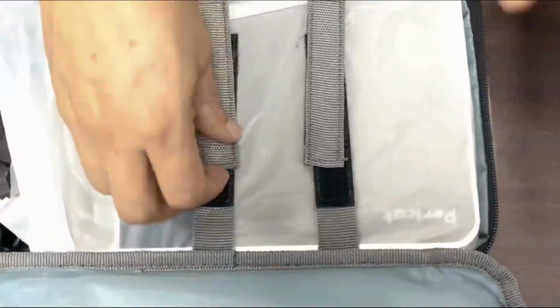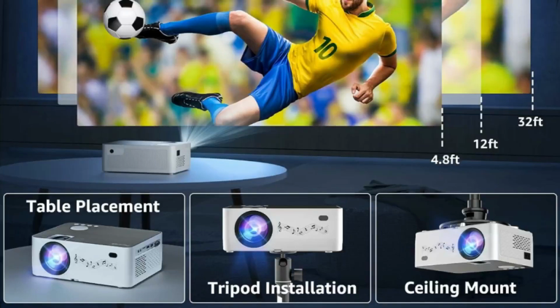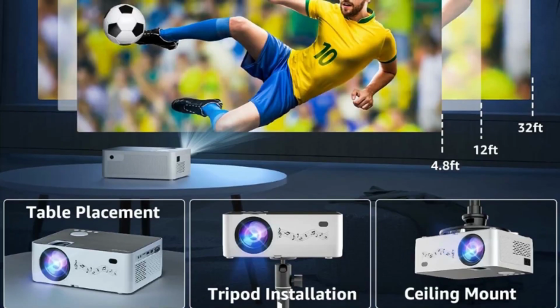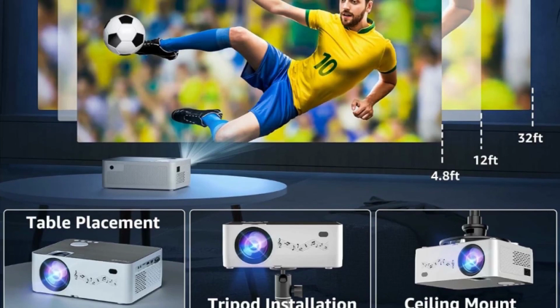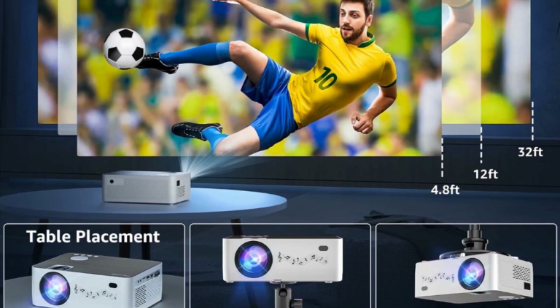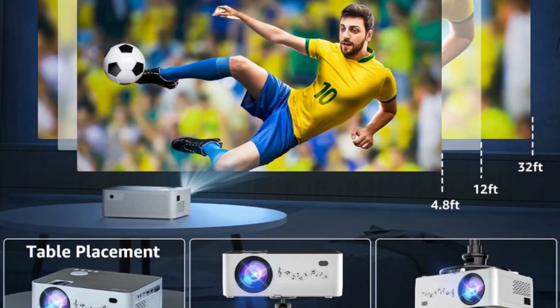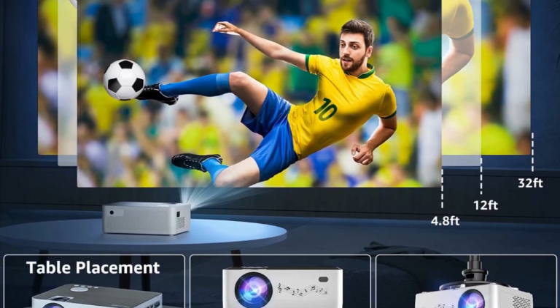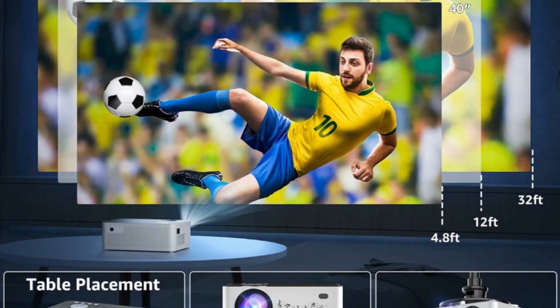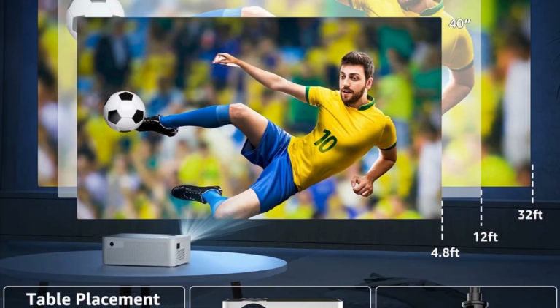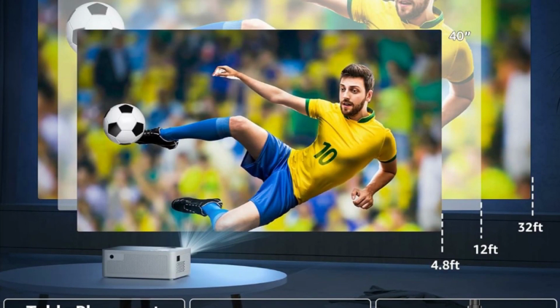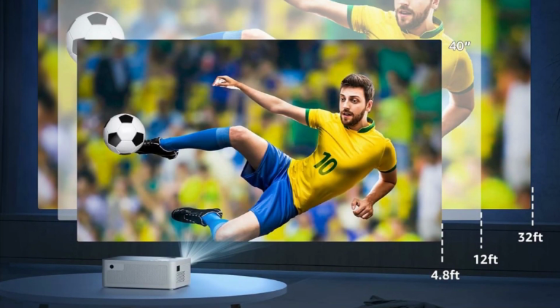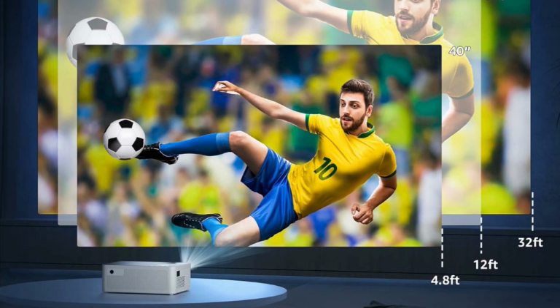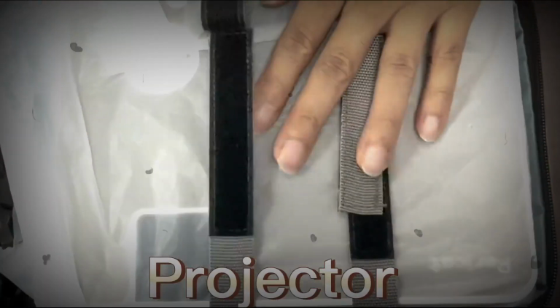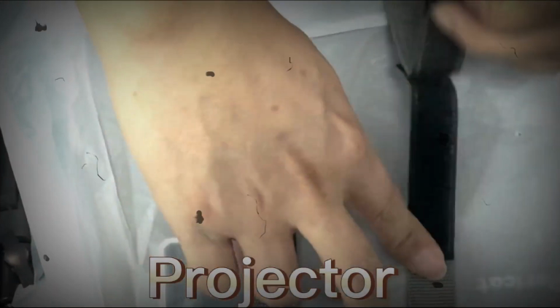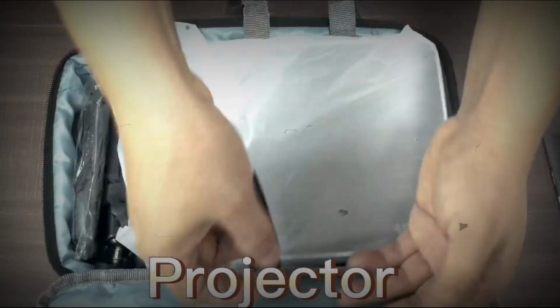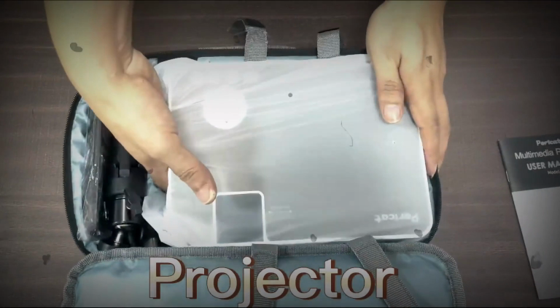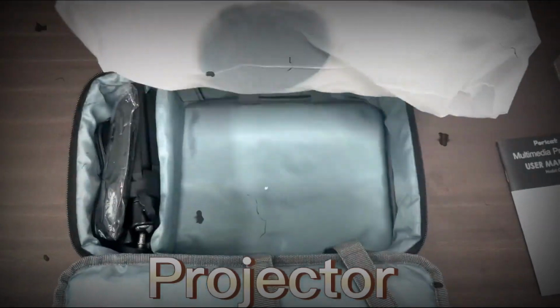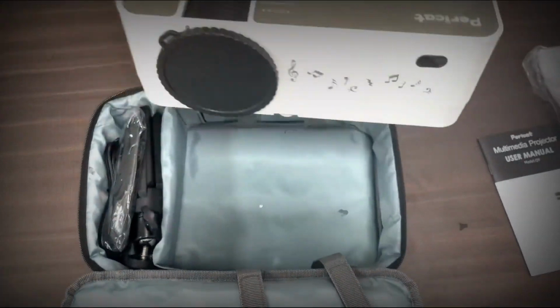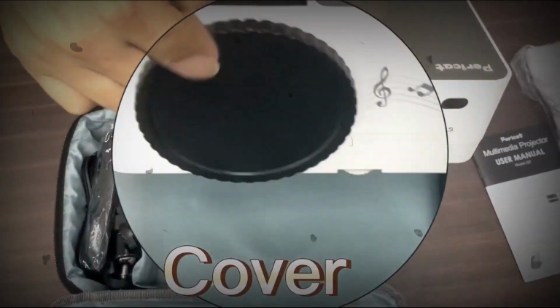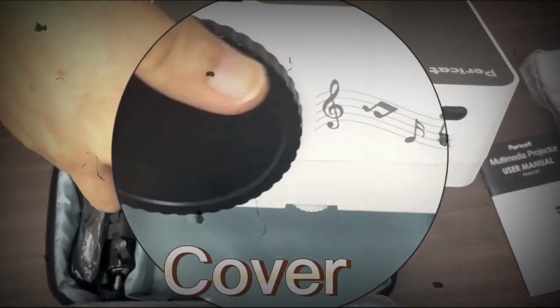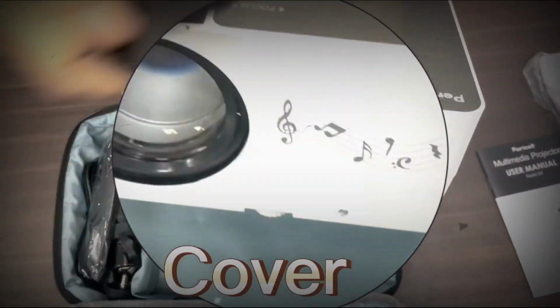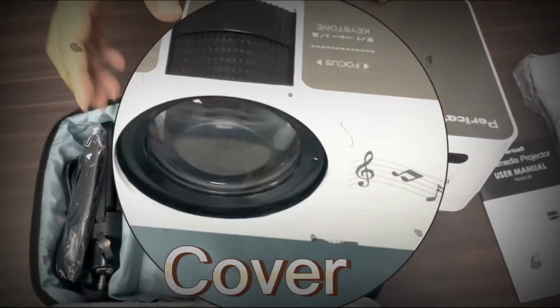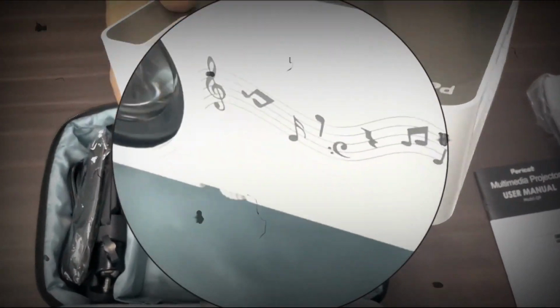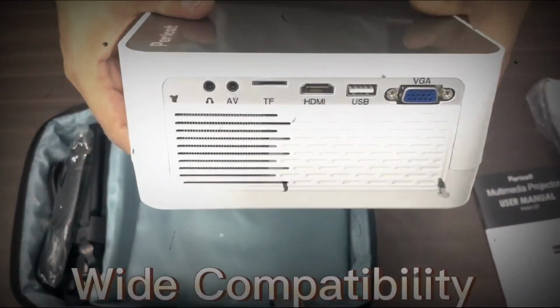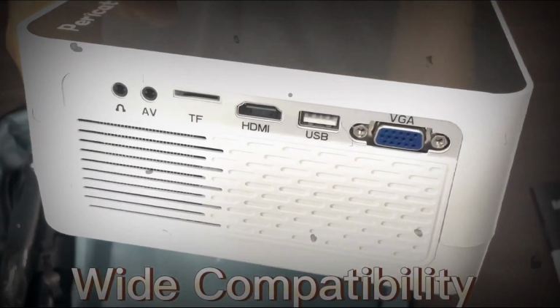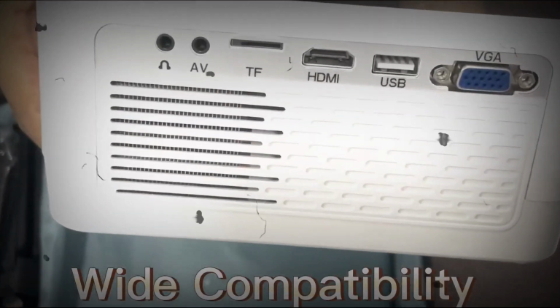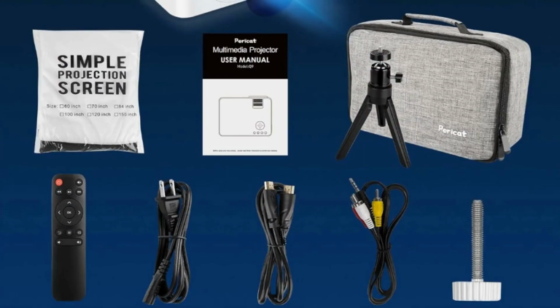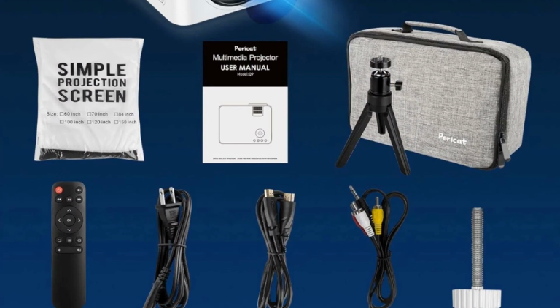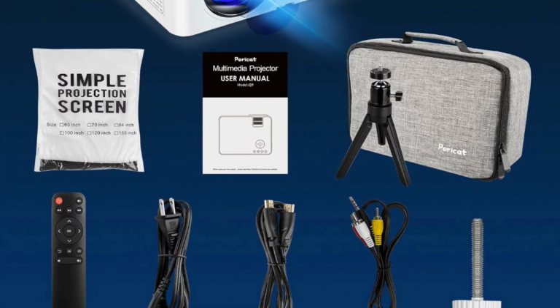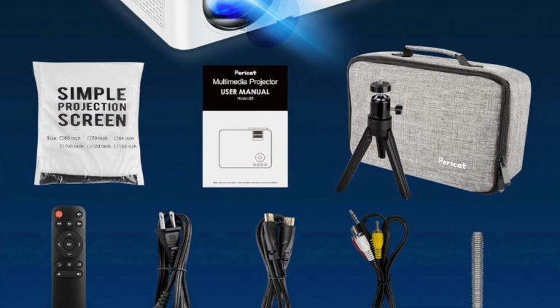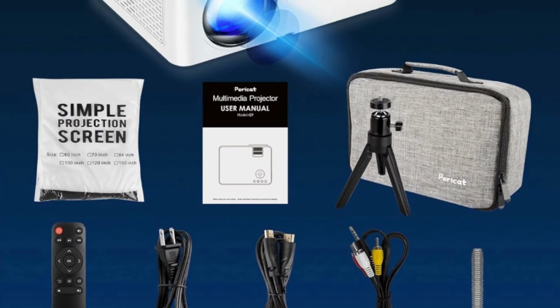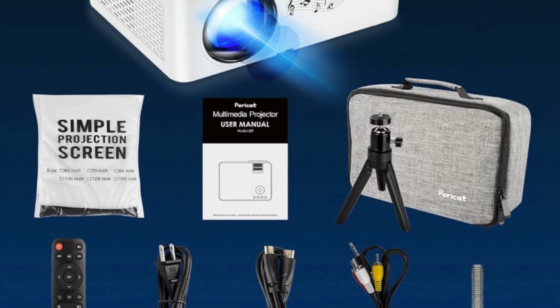Compared with other basic video projectors, our Wi-Fi Bluetooth projectors support both wireless and wired projection for iOS and Android systems. 5G Wi-Fi connection ensures smoother and lag-free online video streaming and gaming experience.